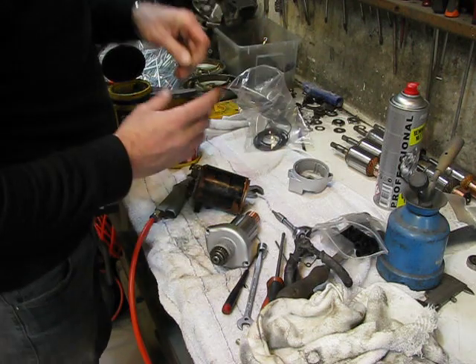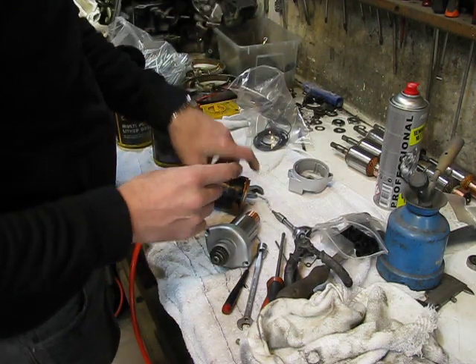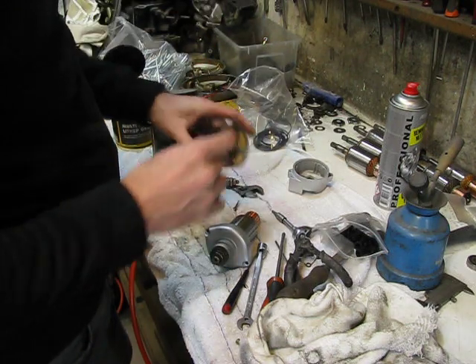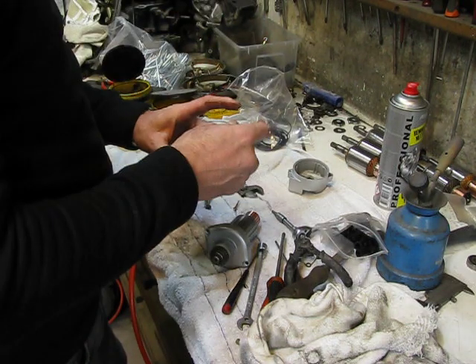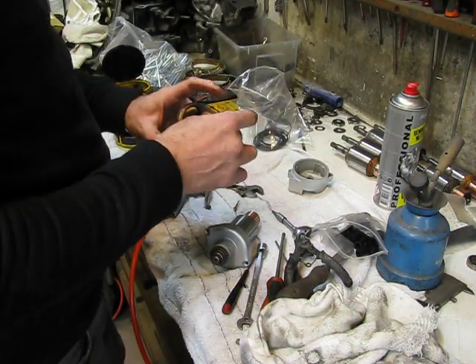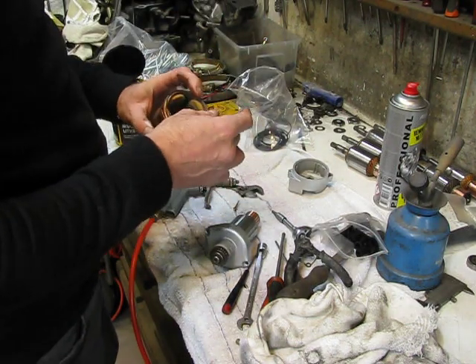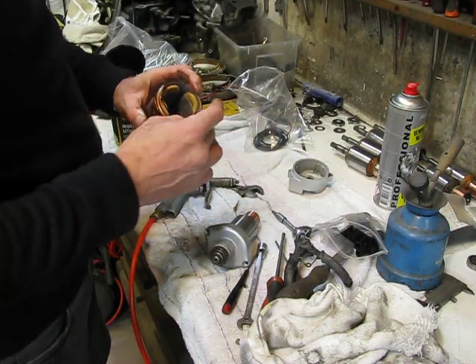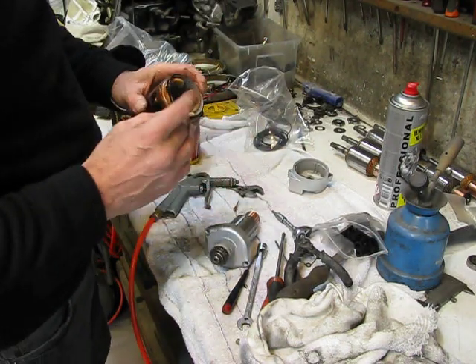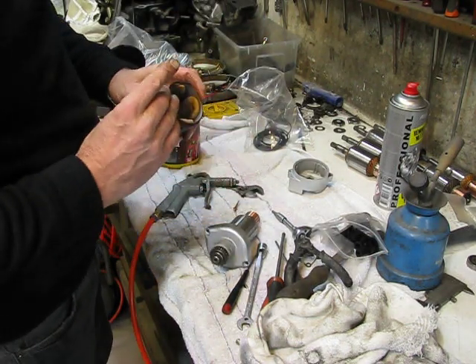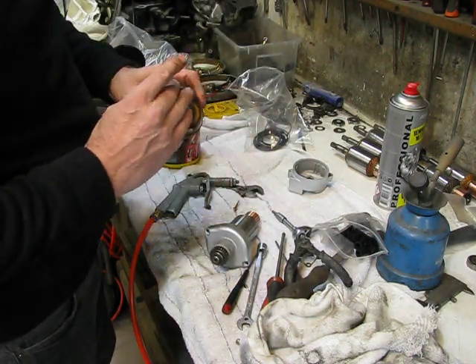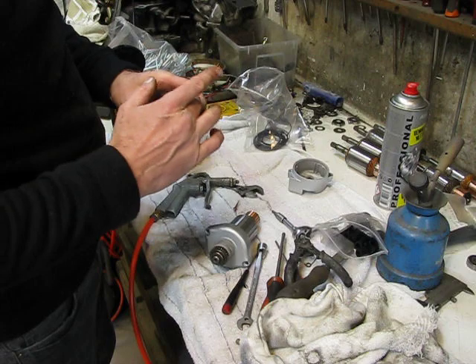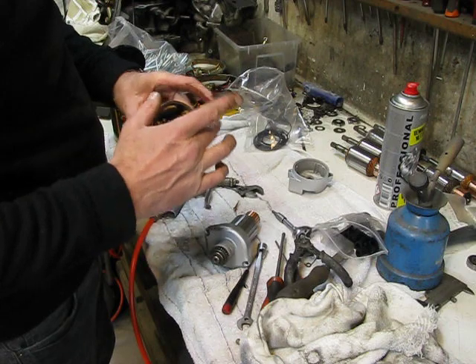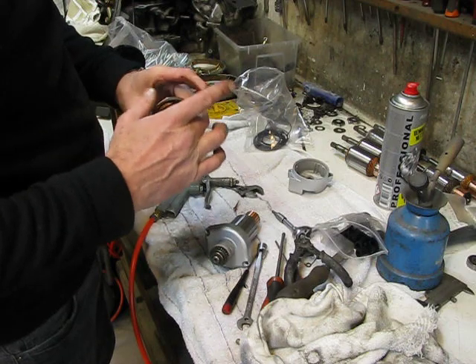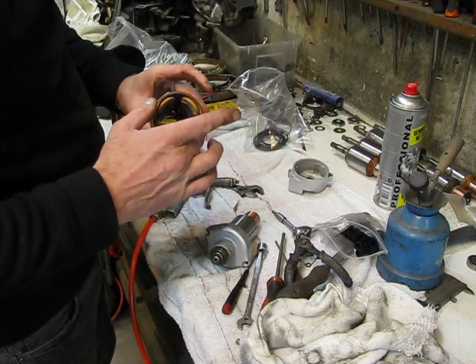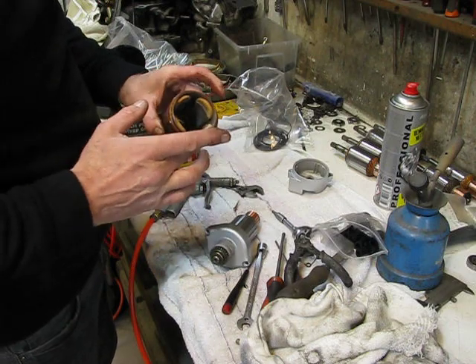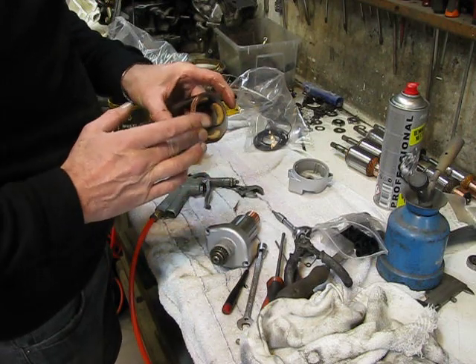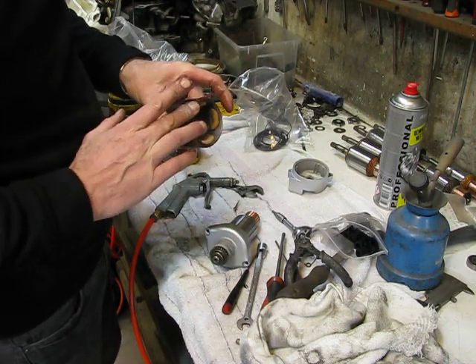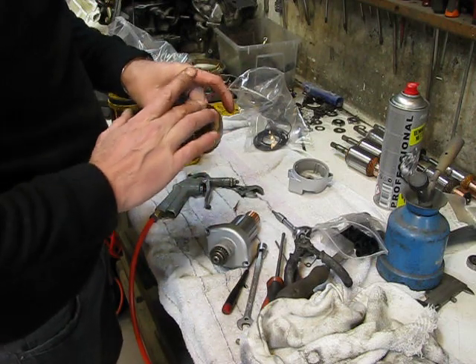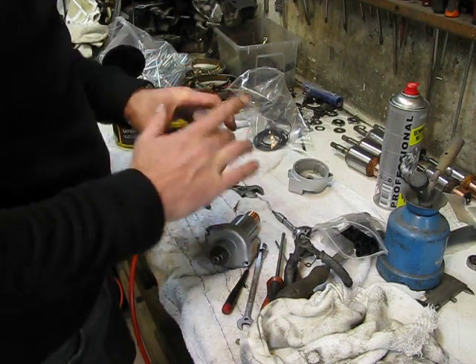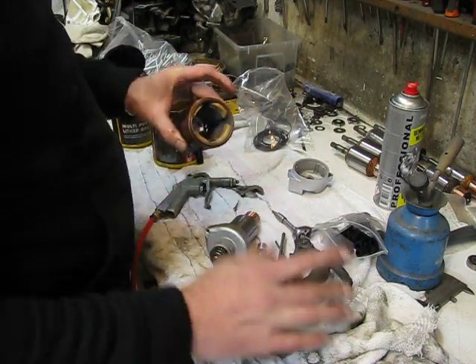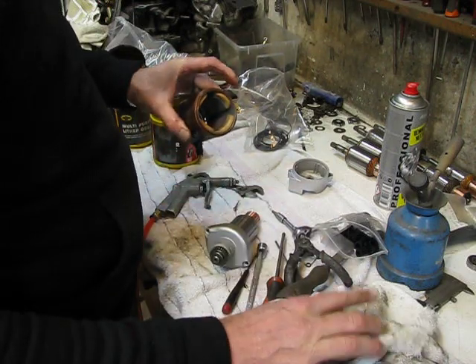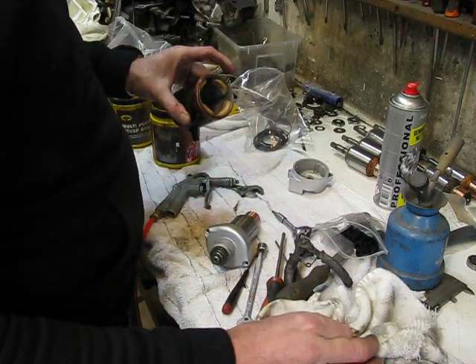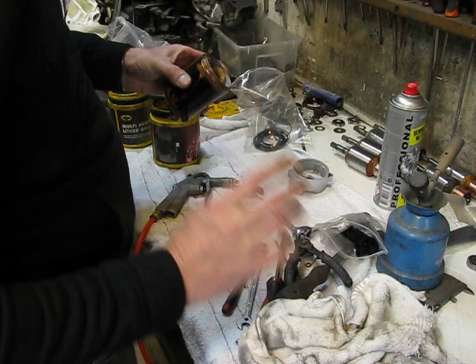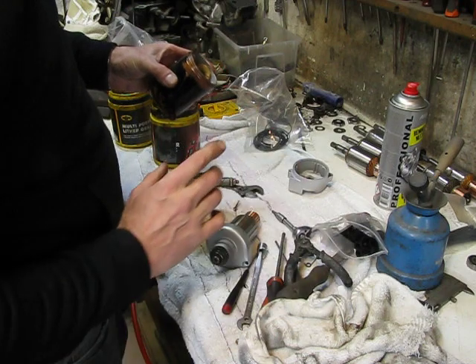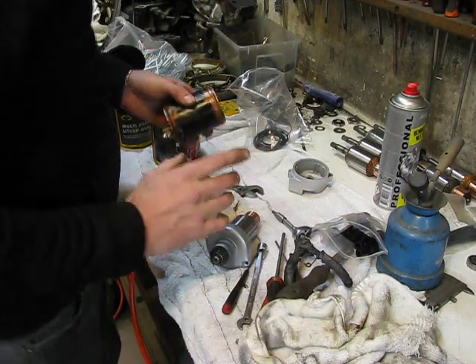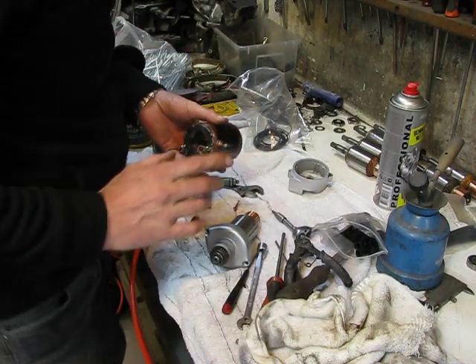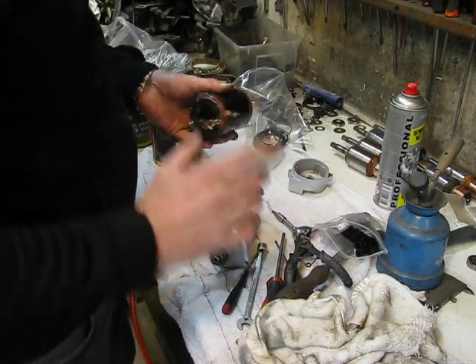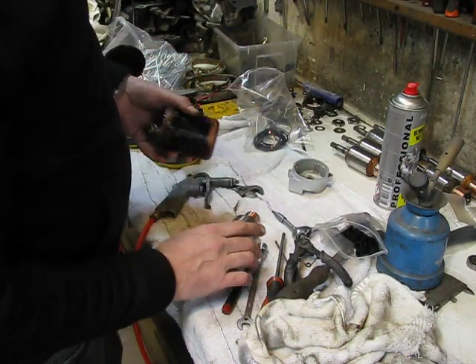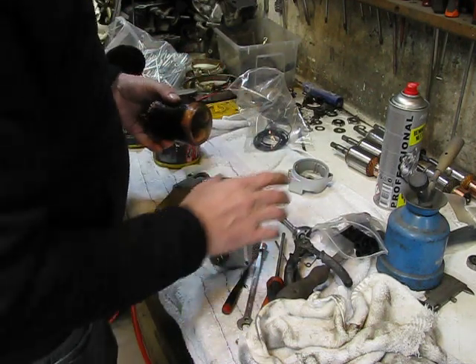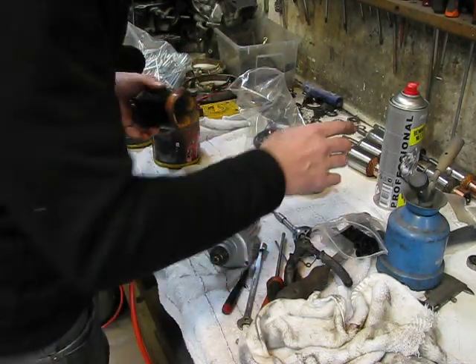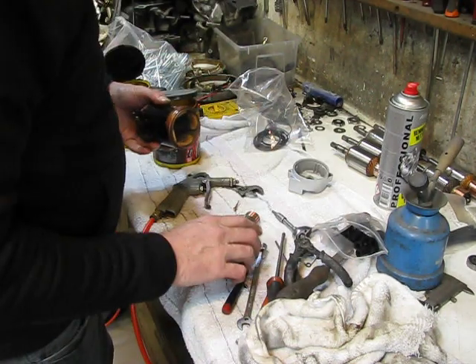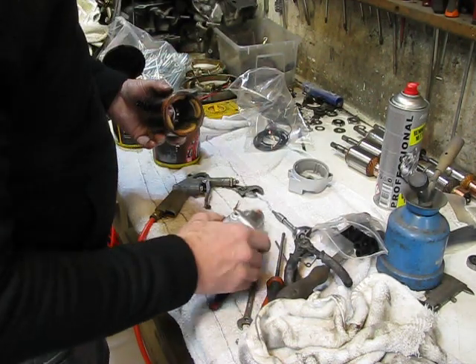I make these starter motors ready because I'm selling them on my site. All the starter motors I sell have then had this treatment, because I do want to sell, but it has to be good.